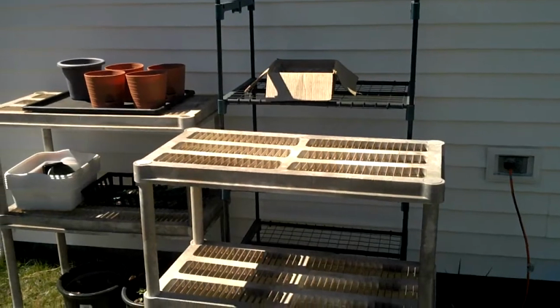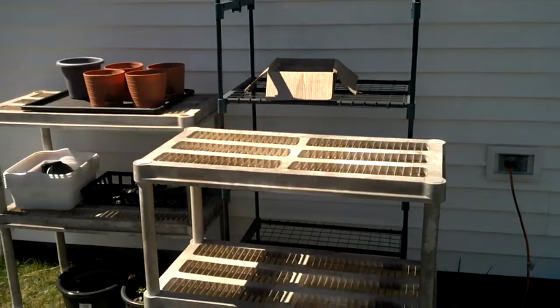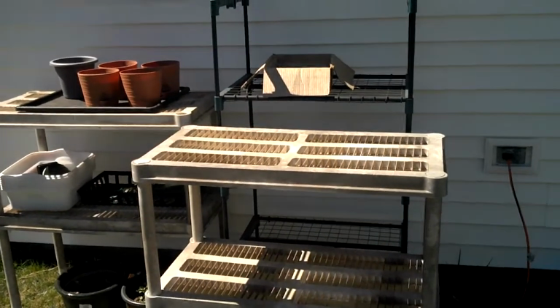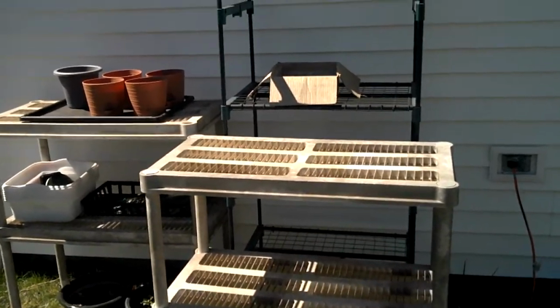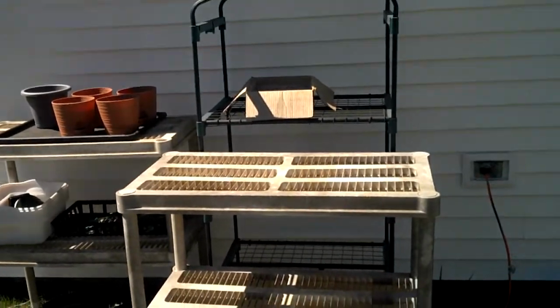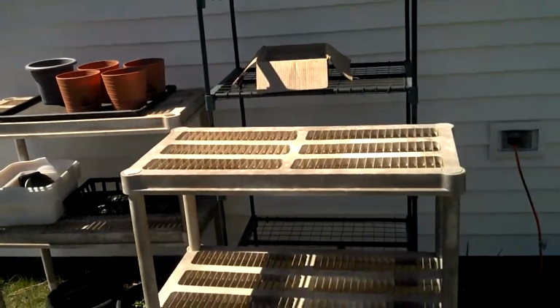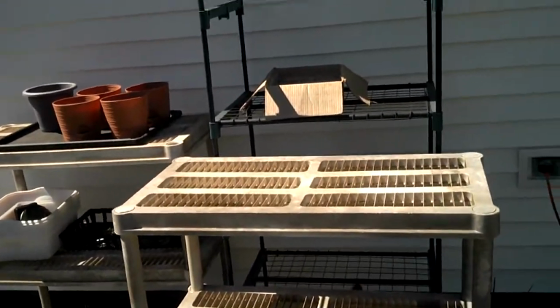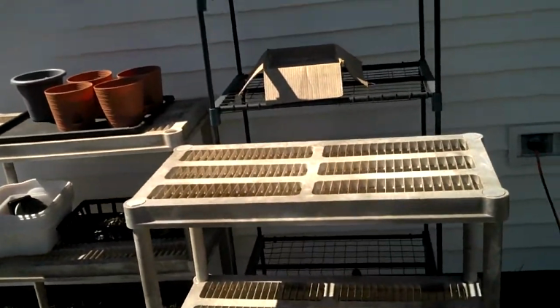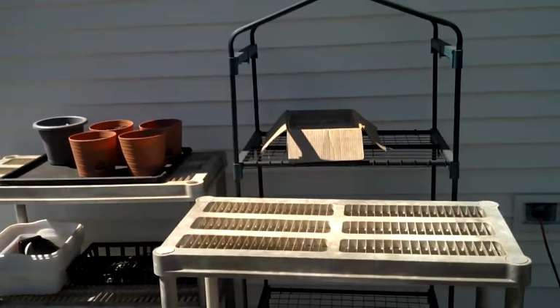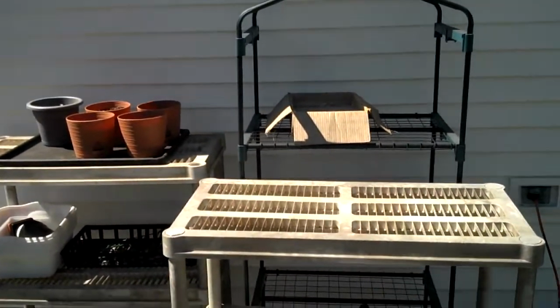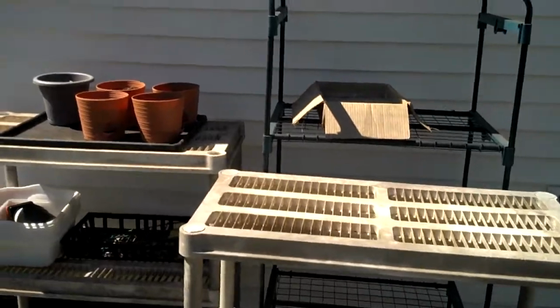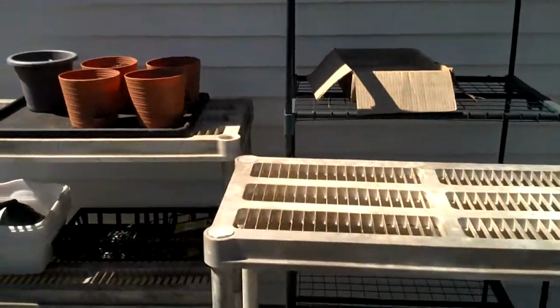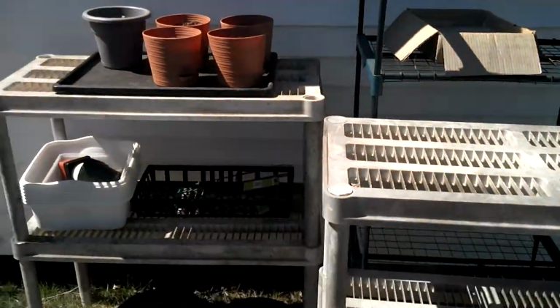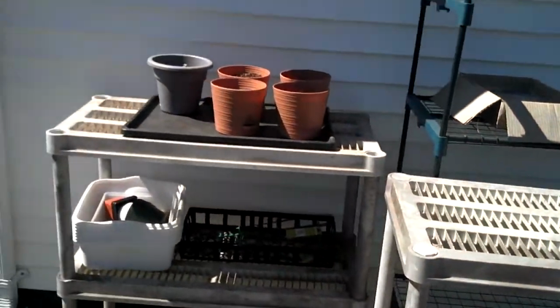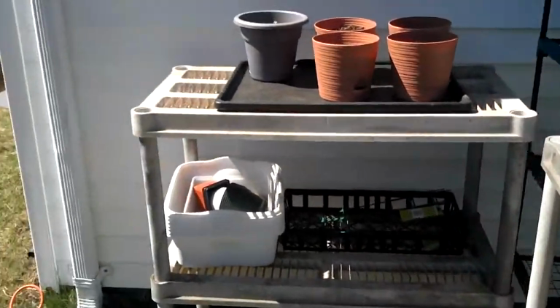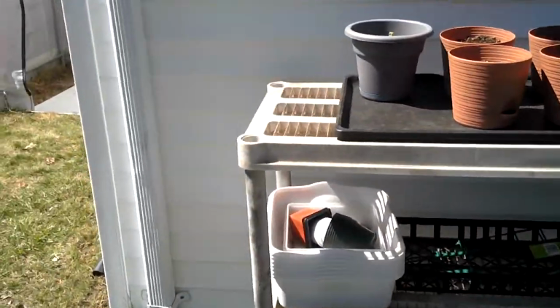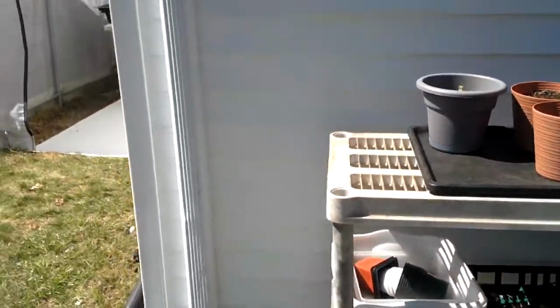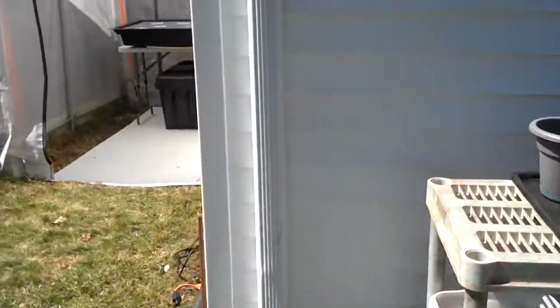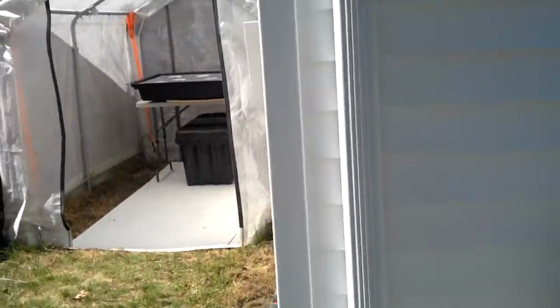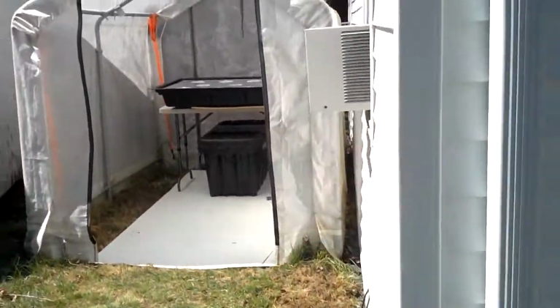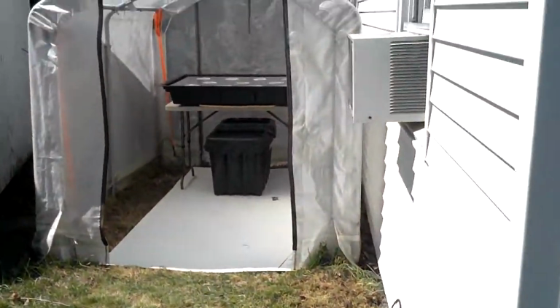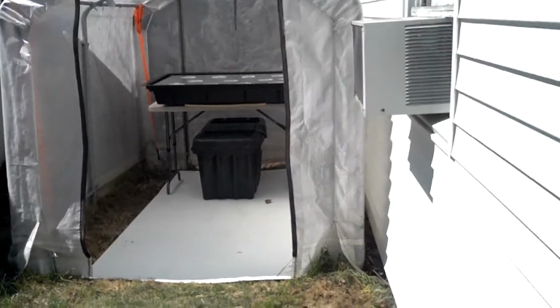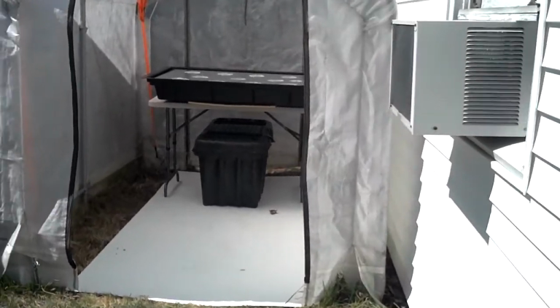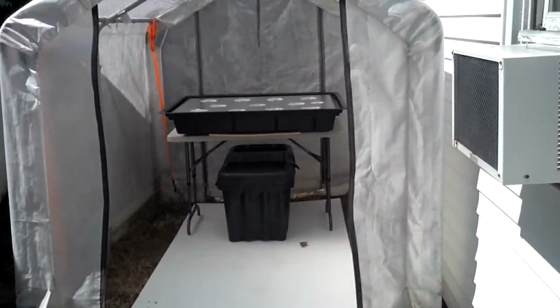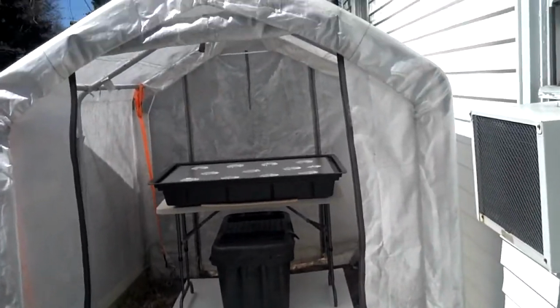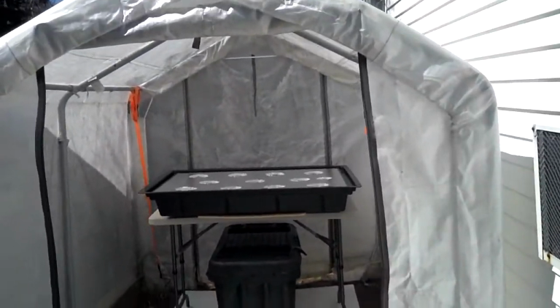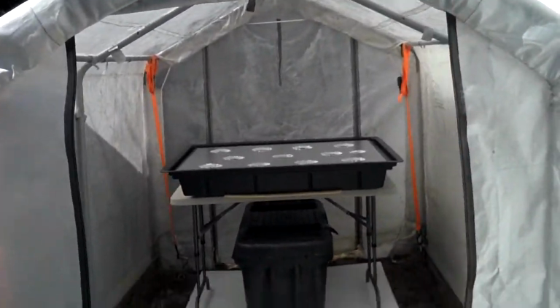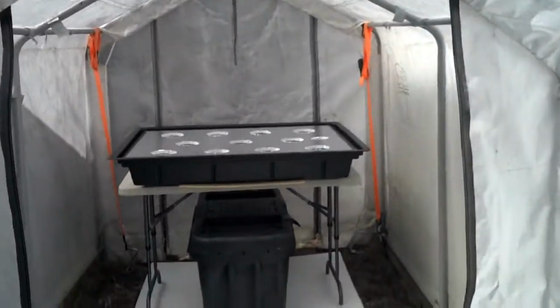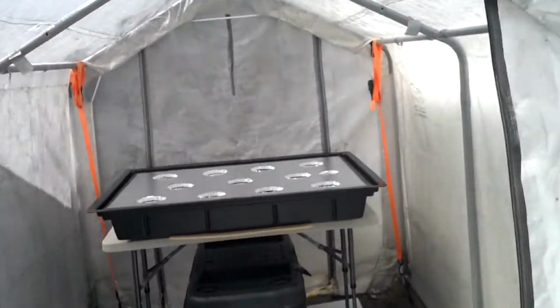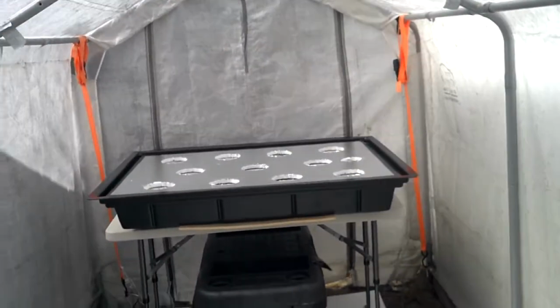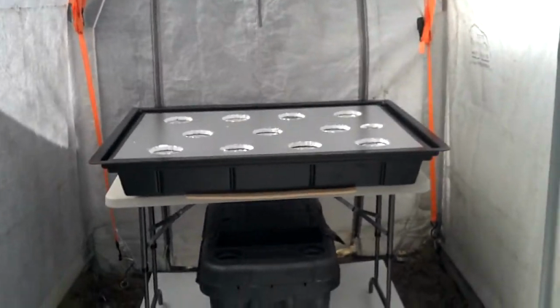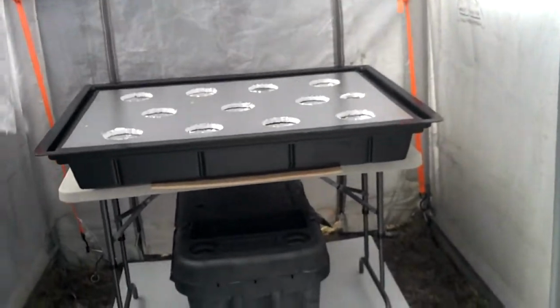Today I decided I was going to empty out my greenhouse. It's April 2nd. I emptied out my greenhouse and I put in my hydroponics kit that I made myself, pretty much.